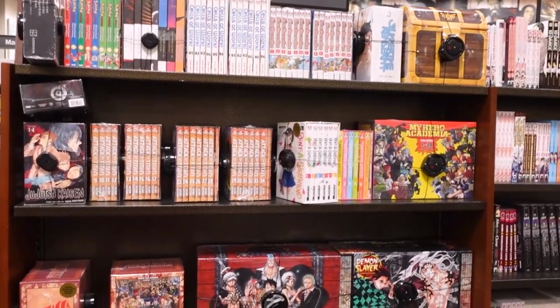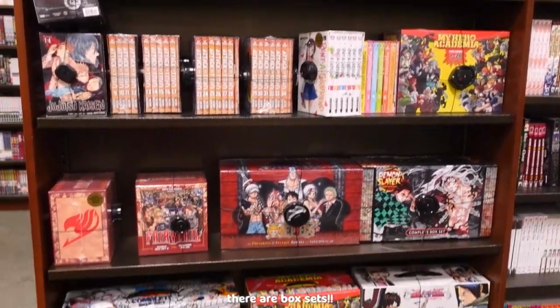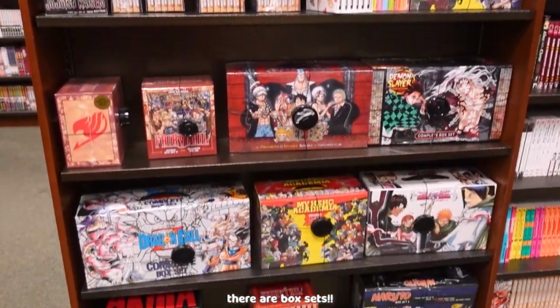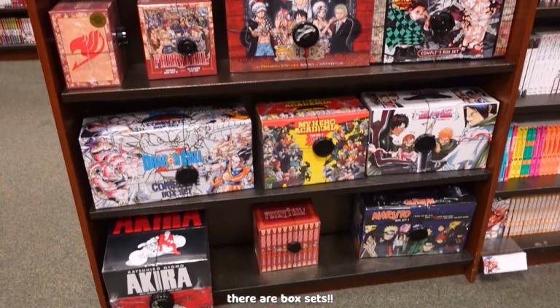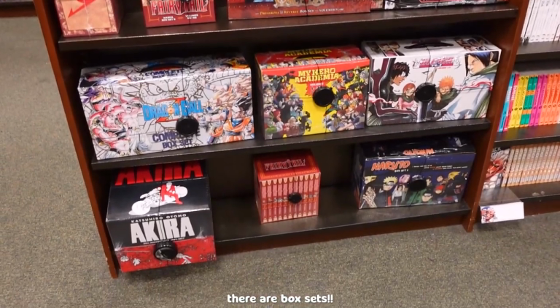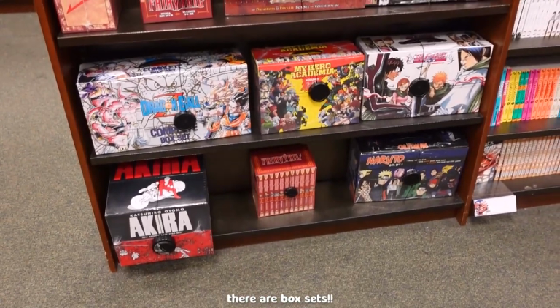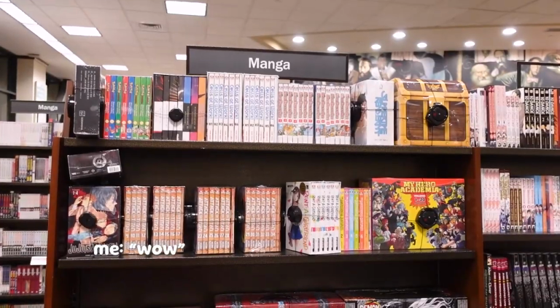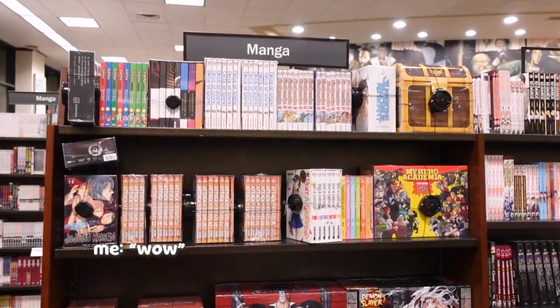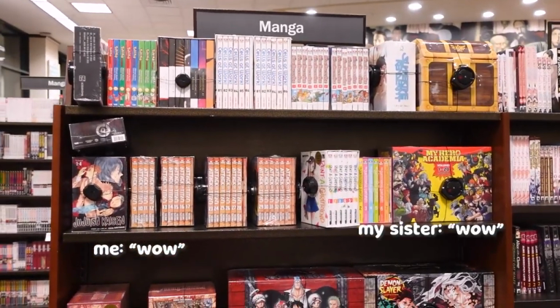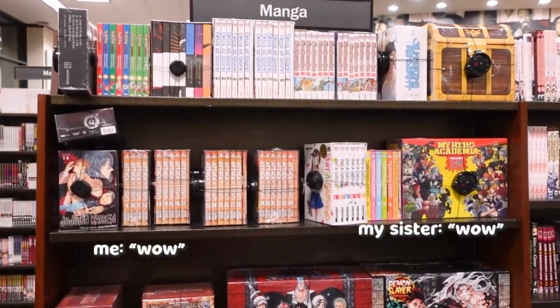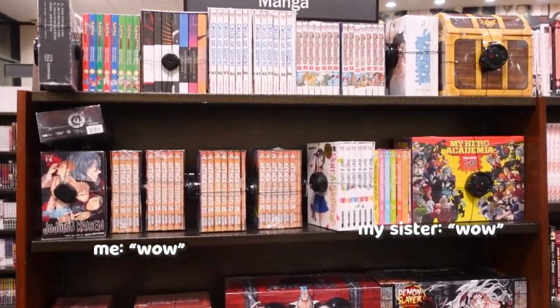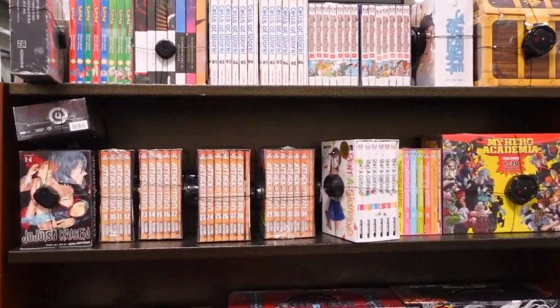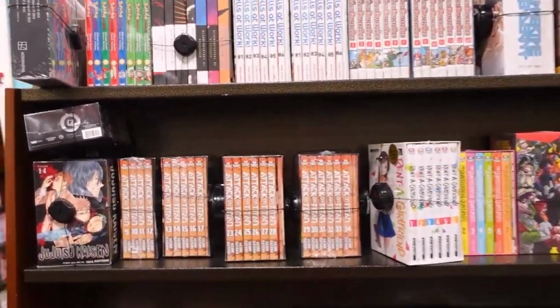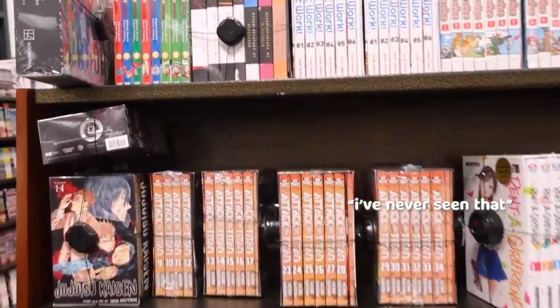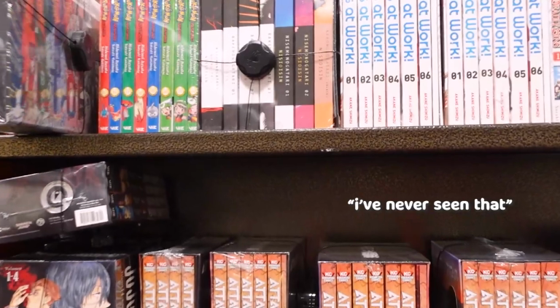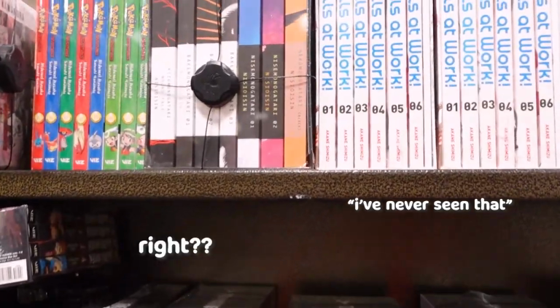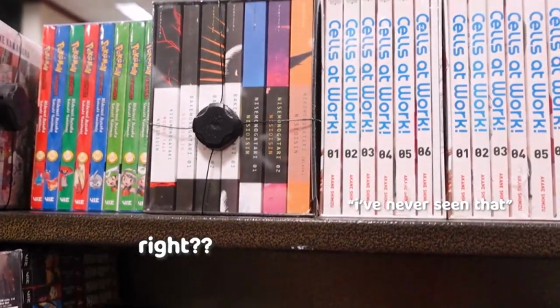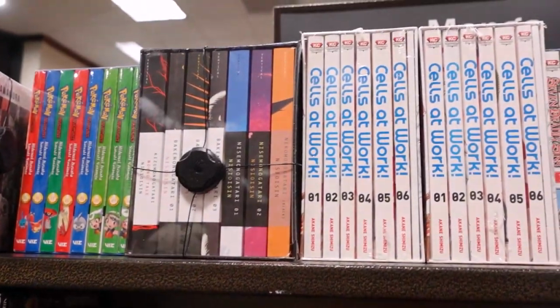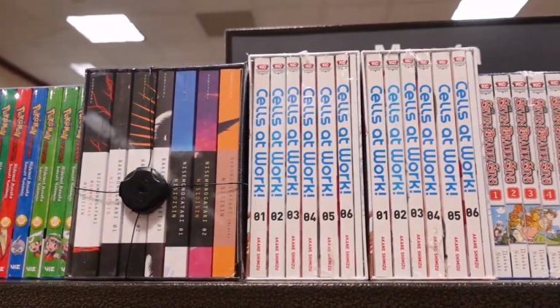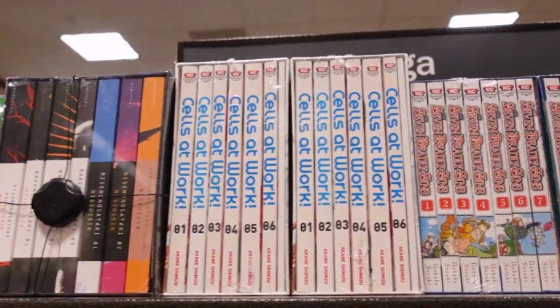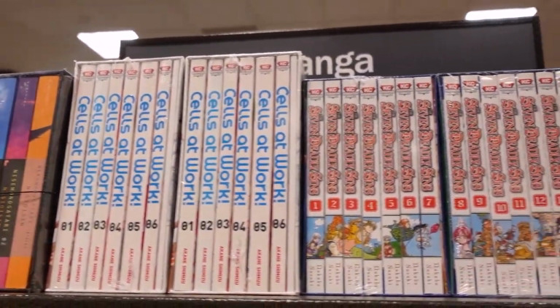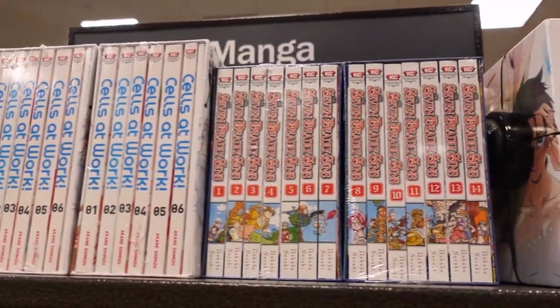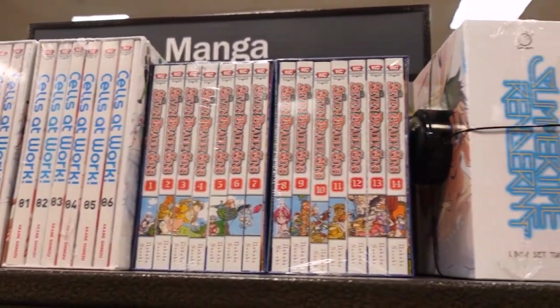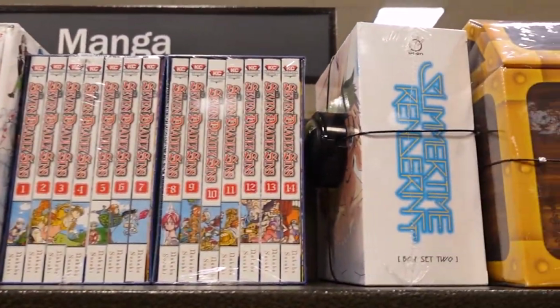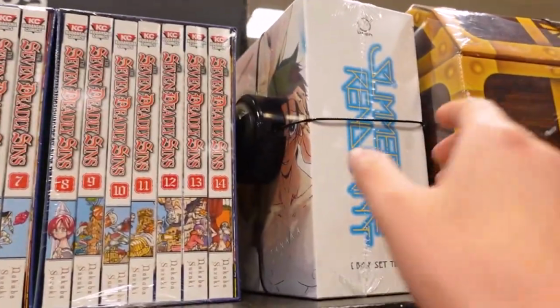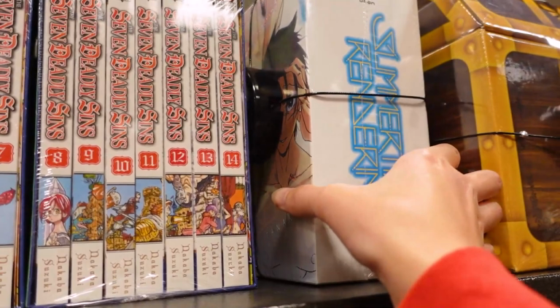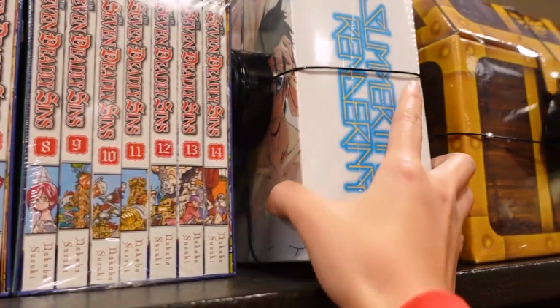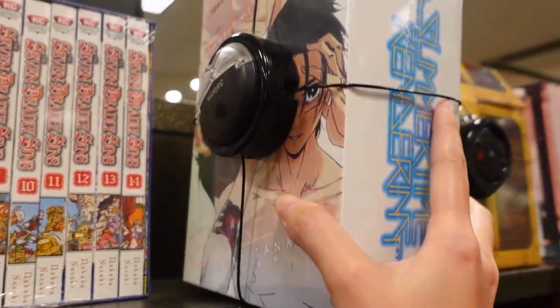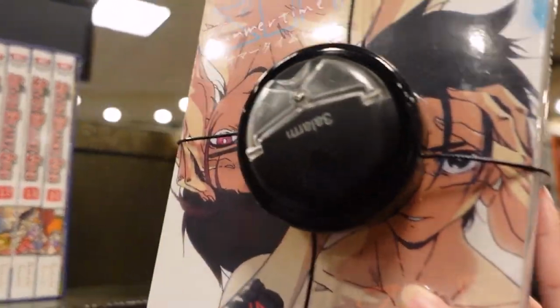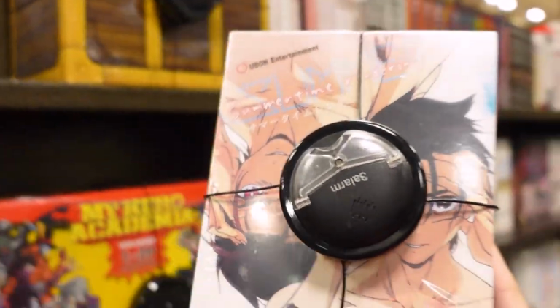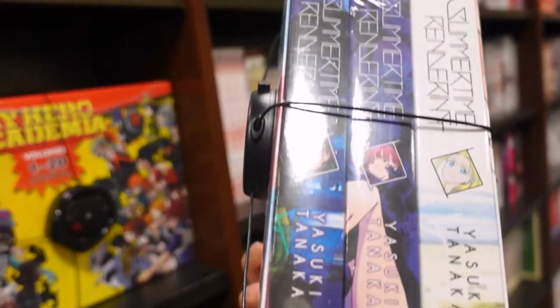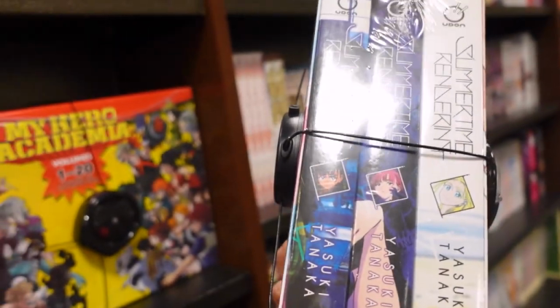There are box sets. Wow. Cells at Work, Seven Deadly Sins. There's a Summertime Rendering box set.